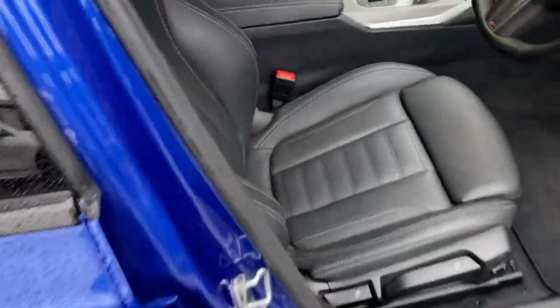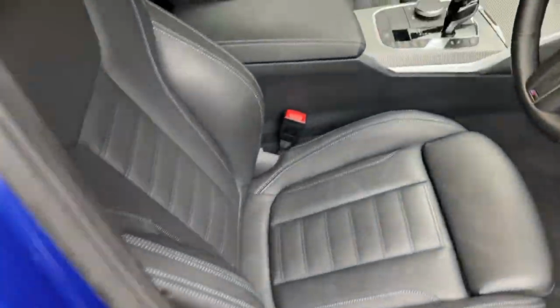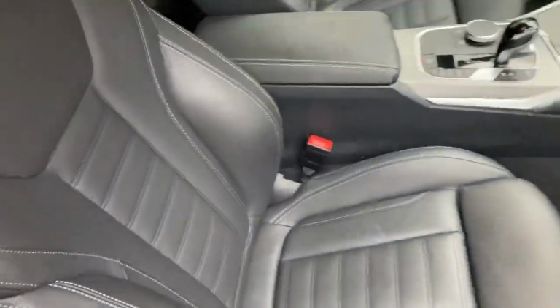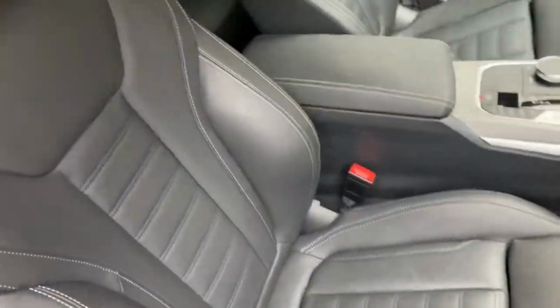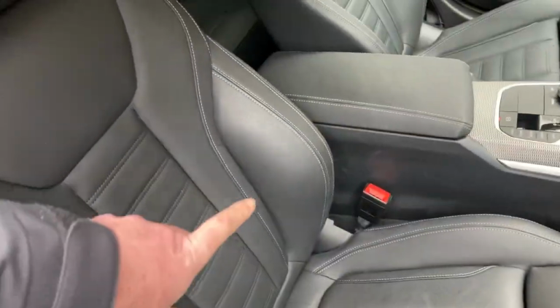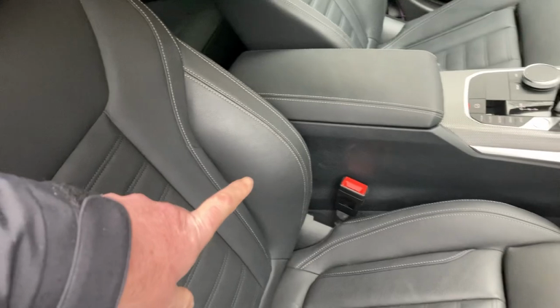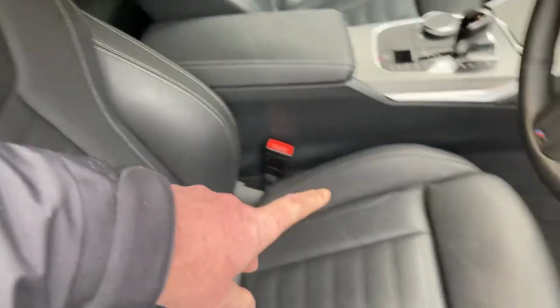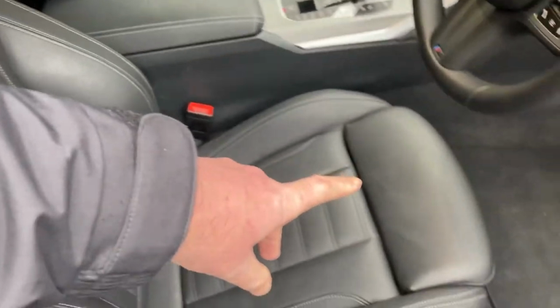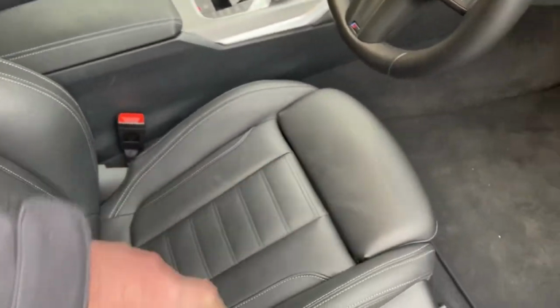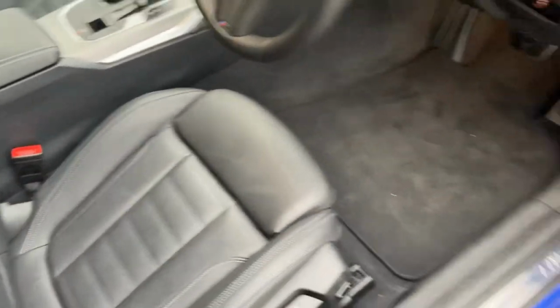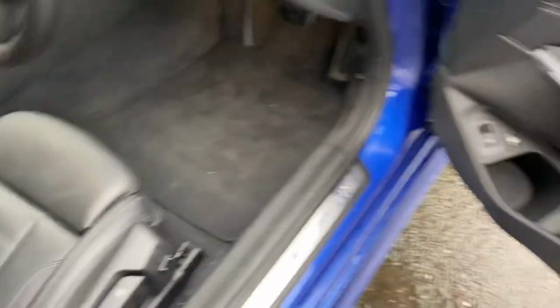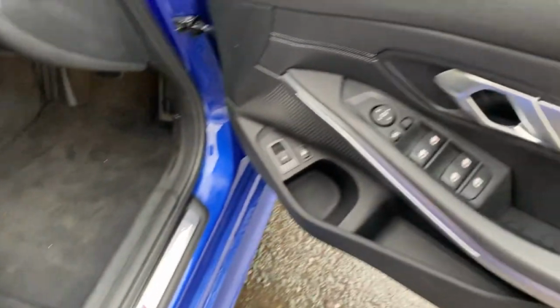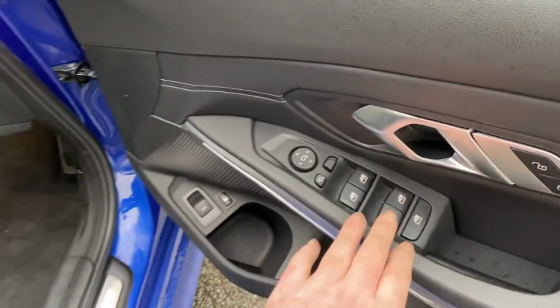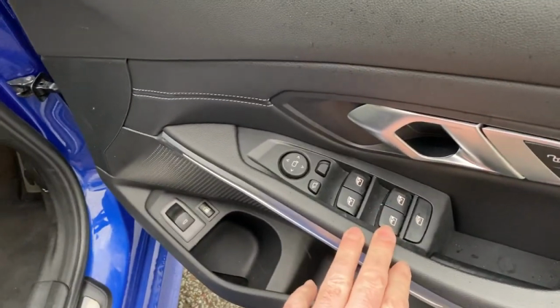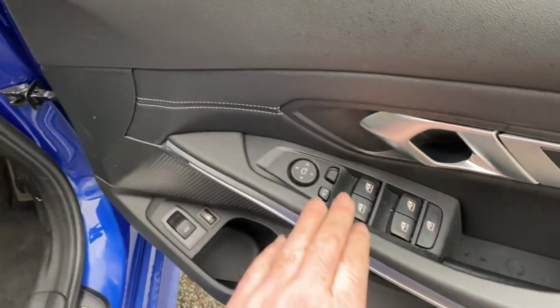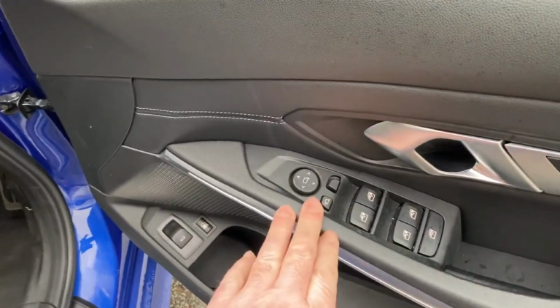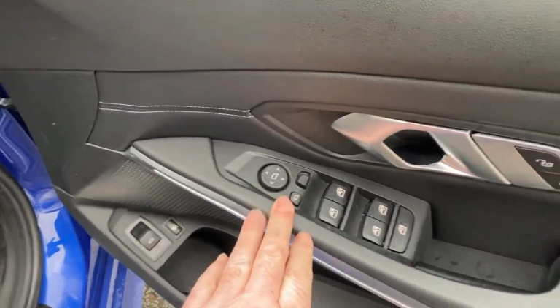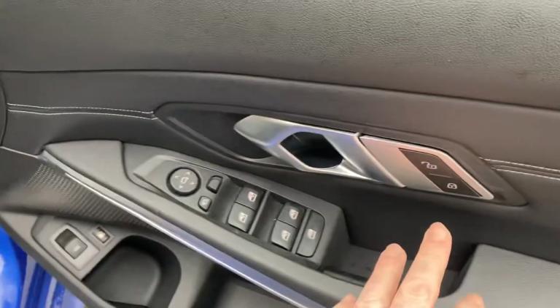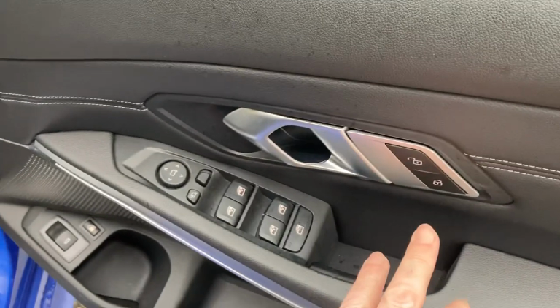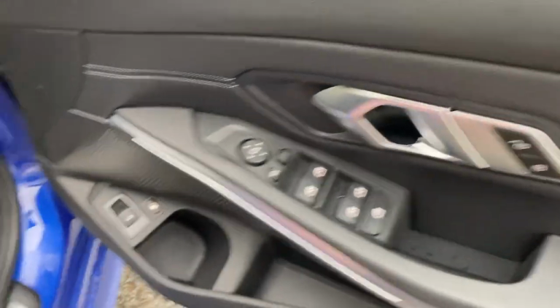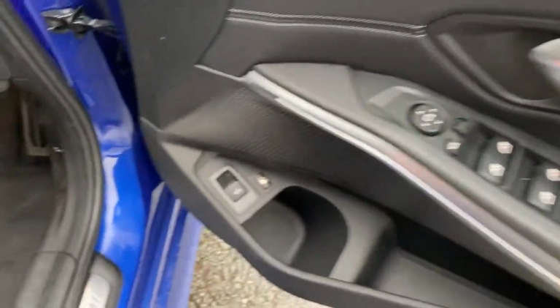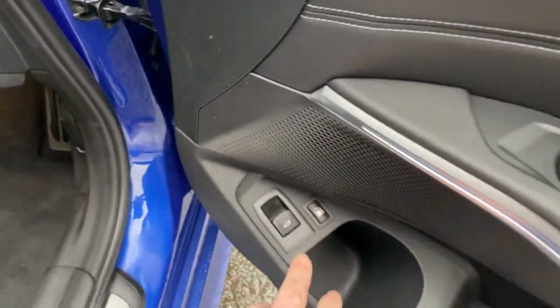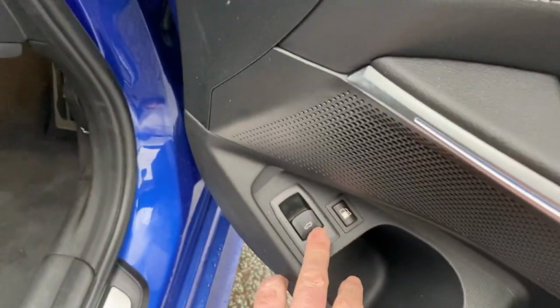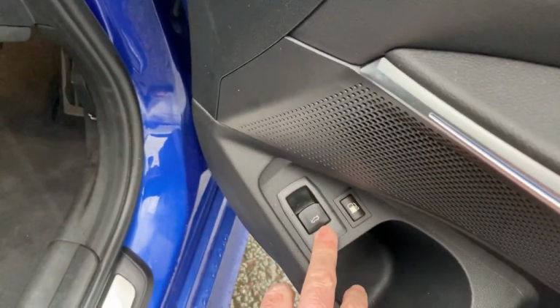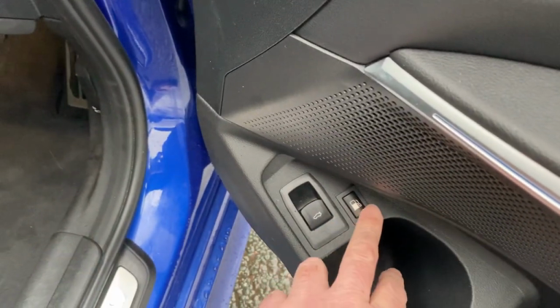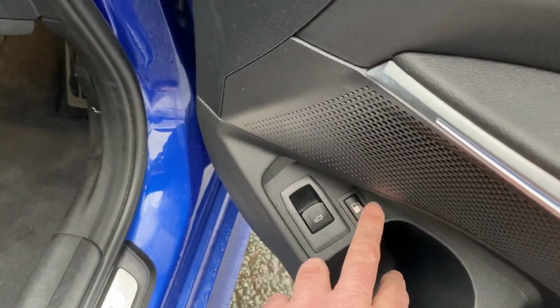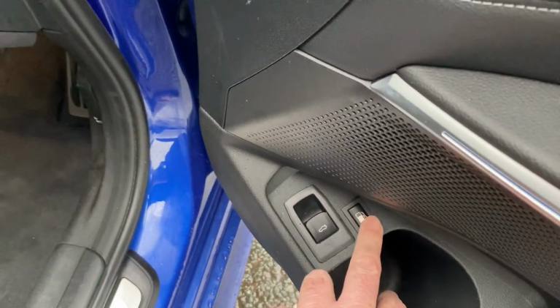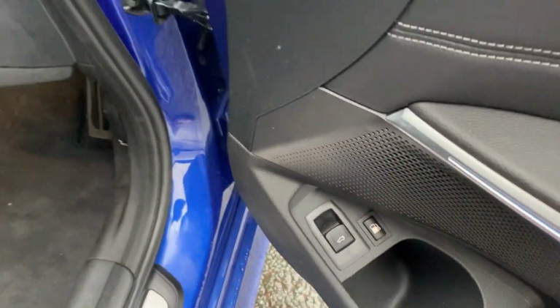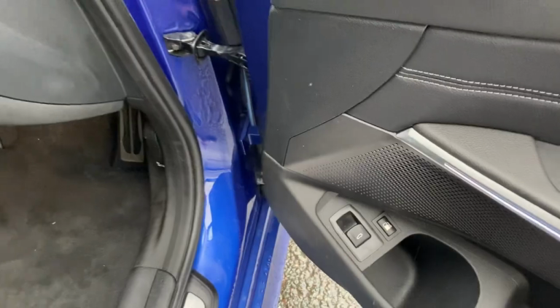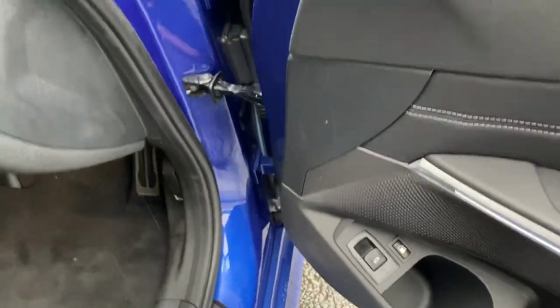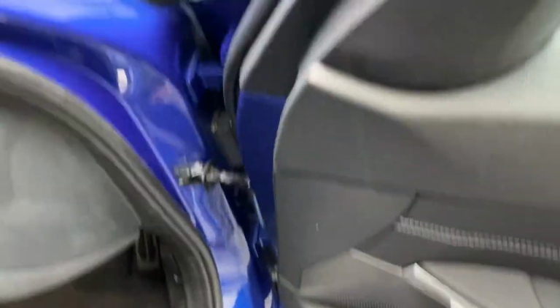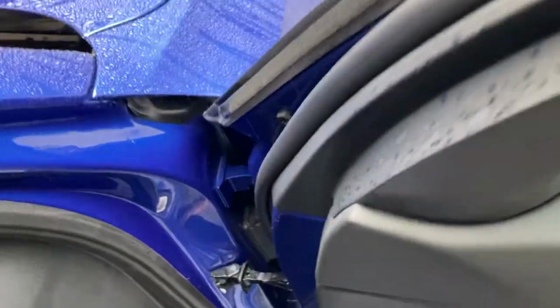Being an M Sport, you get the sport seats with the bigger side bolsters and adjustable under-thigh support. We've got electric windows all around, electric folding mirrors, obviously central door locking, an electric boot, and because it's a hybrid we've also got a release for the fuel system as well.